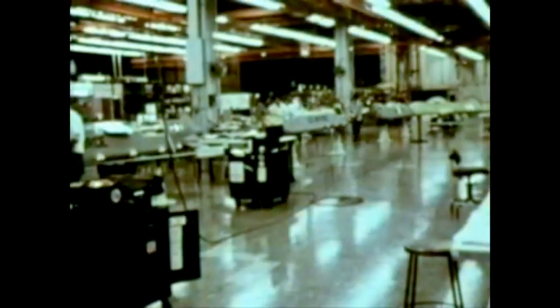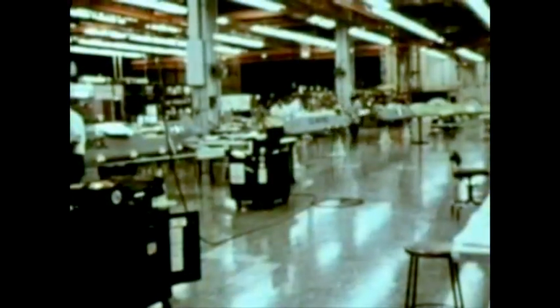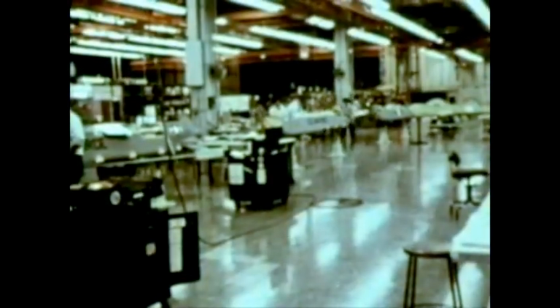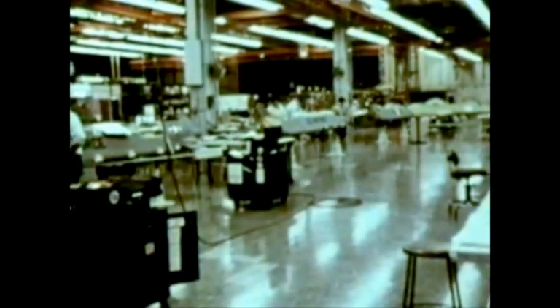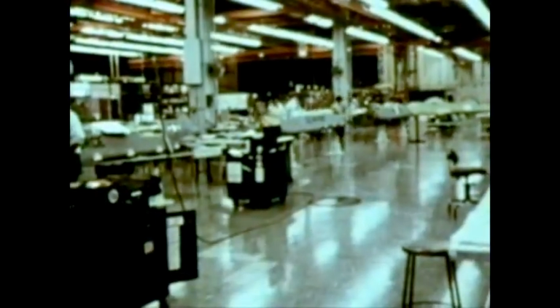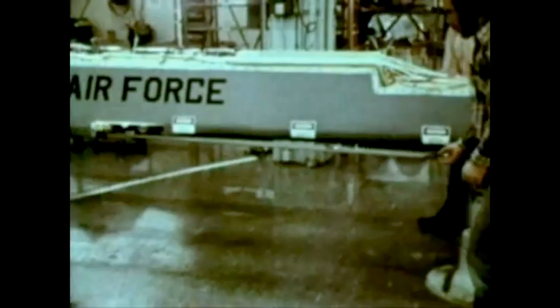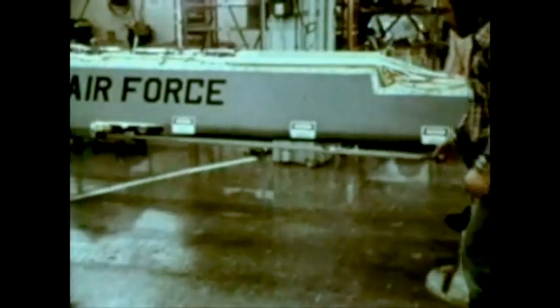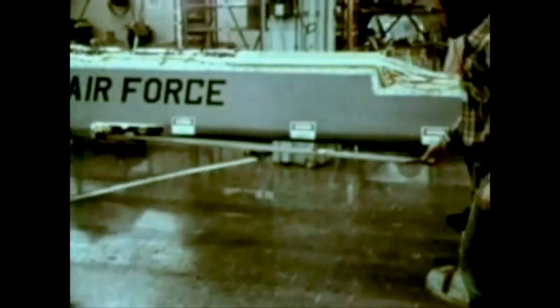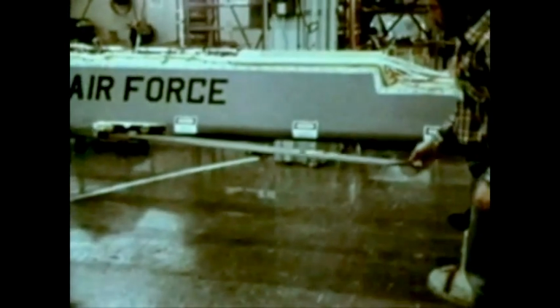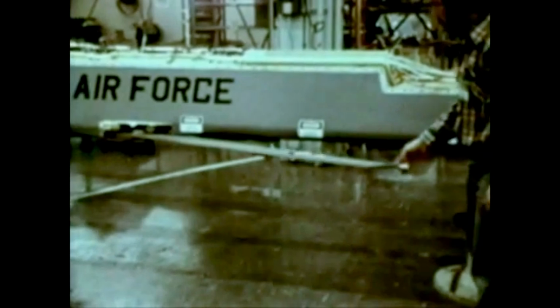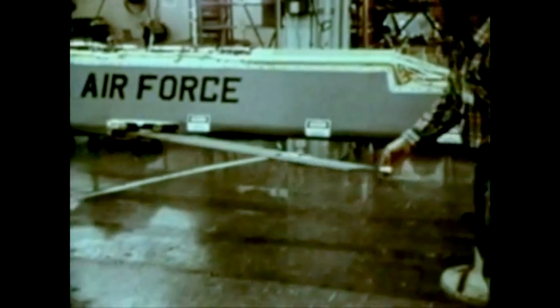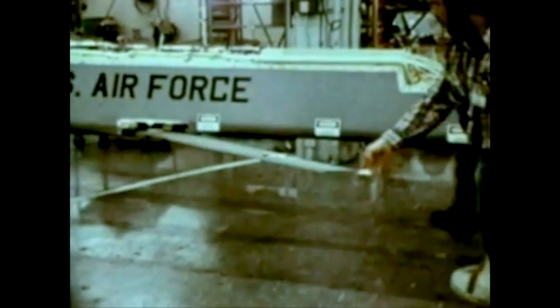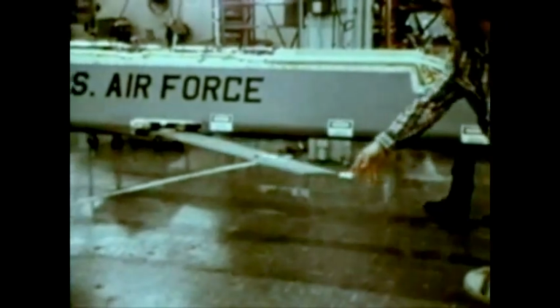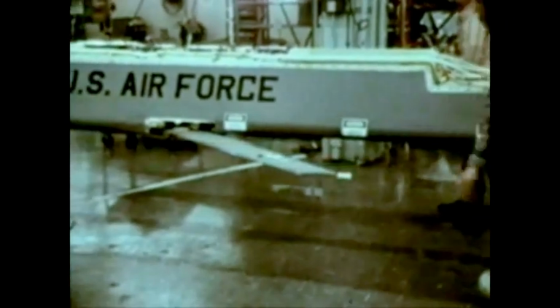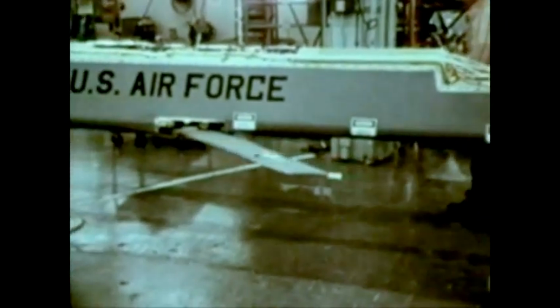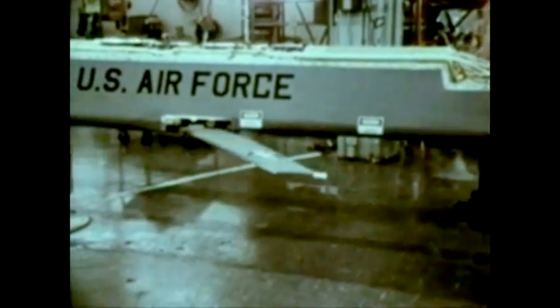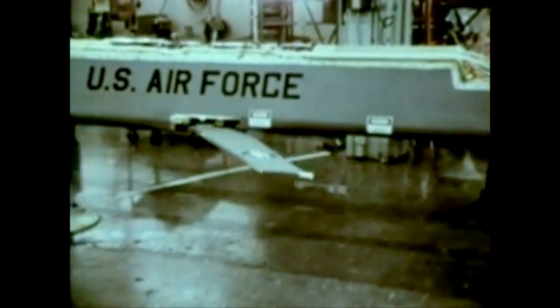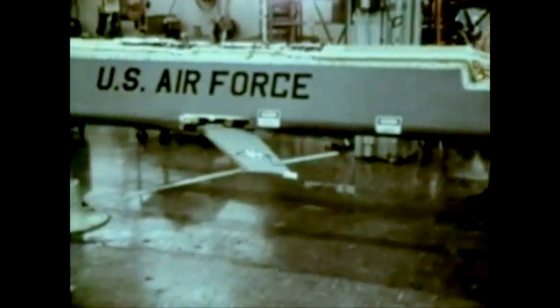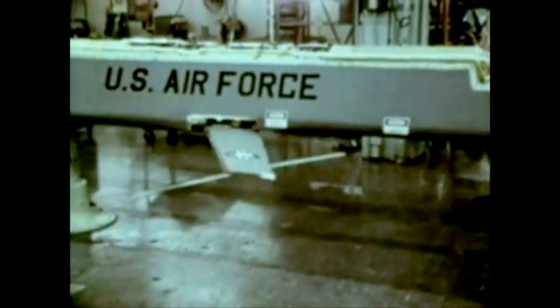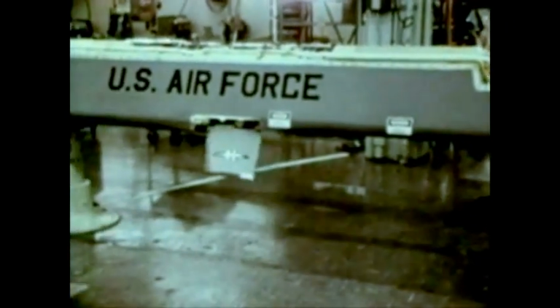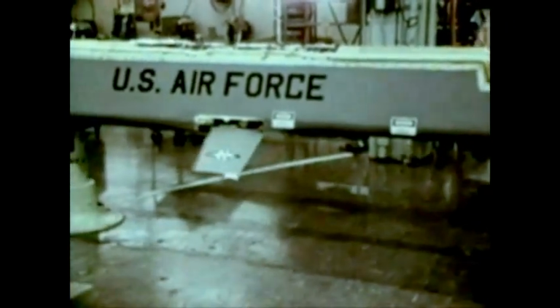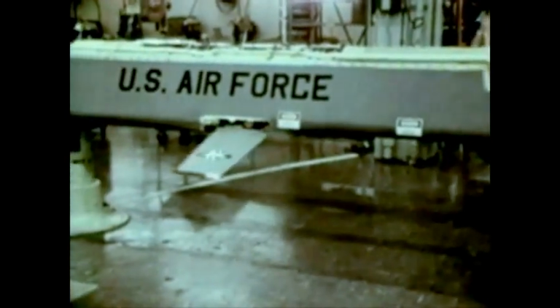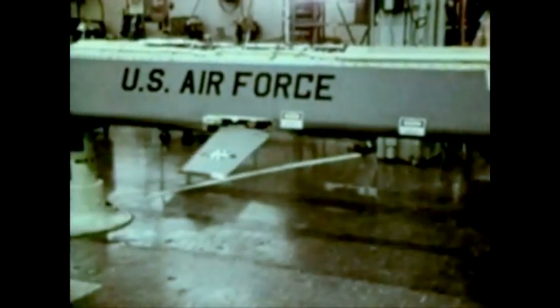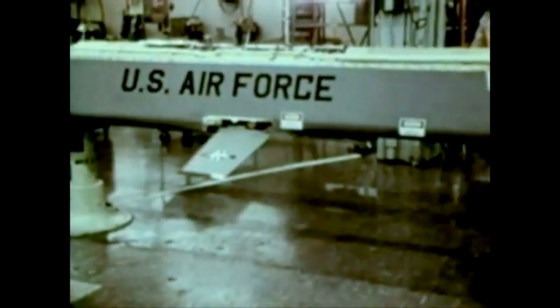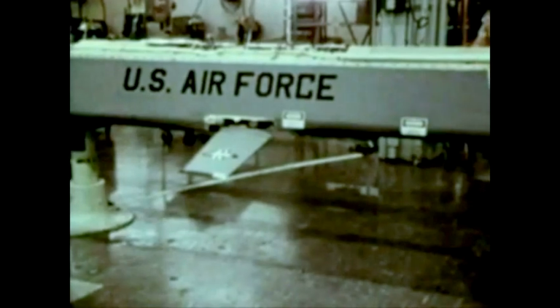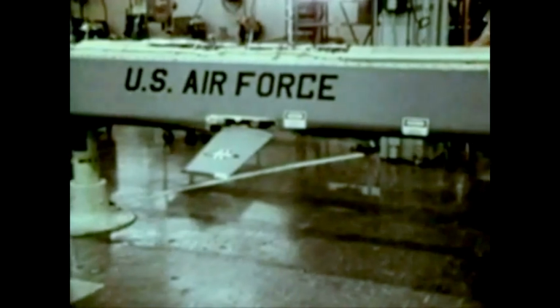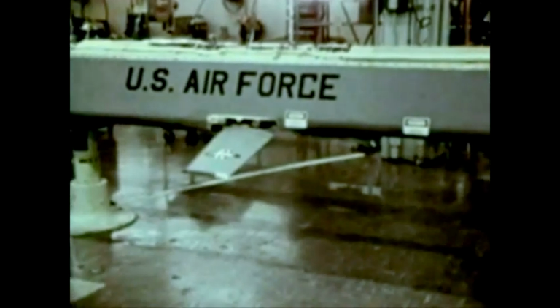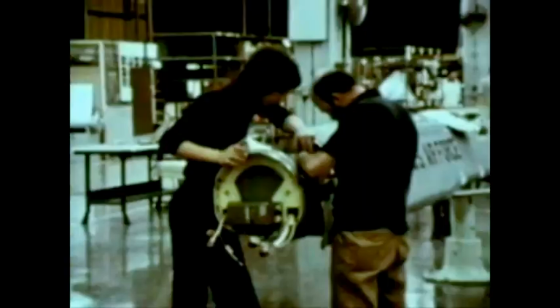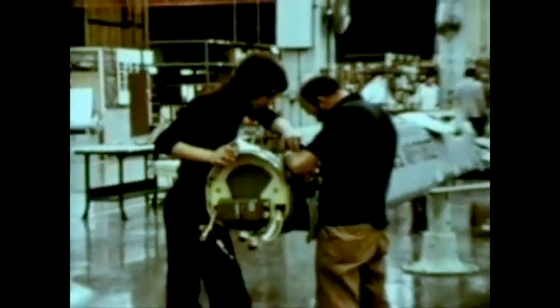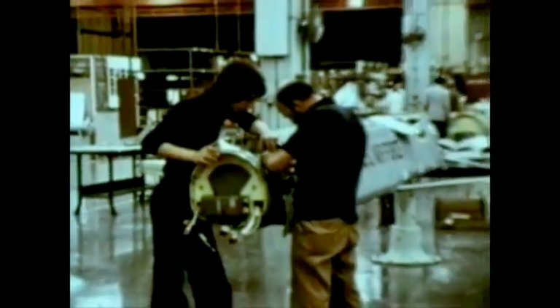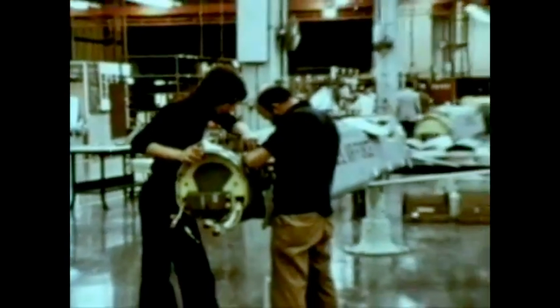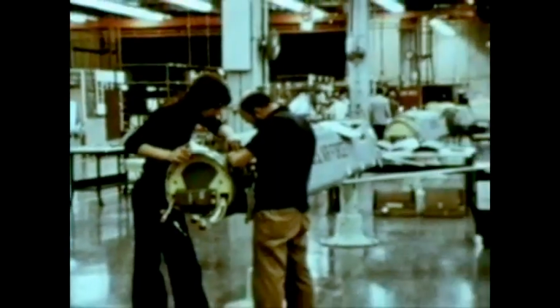To increase the B-52 bomber's capability to penetrate enemy defenses and destroy key ground targets, the Air Force is acquiring the air-launched cruise missile.